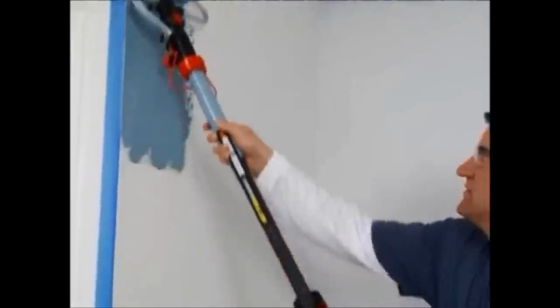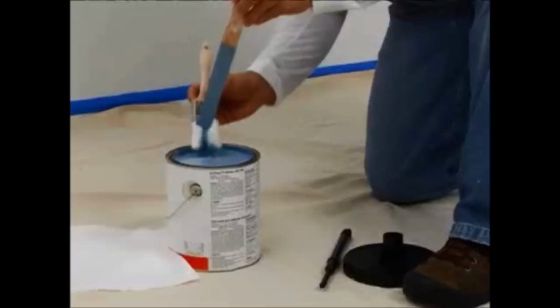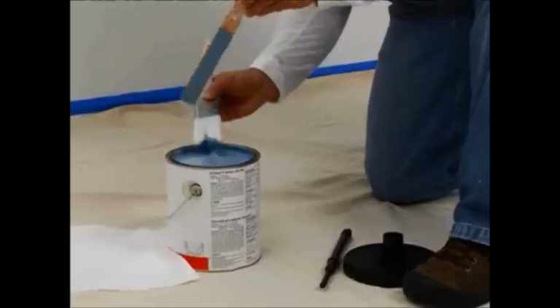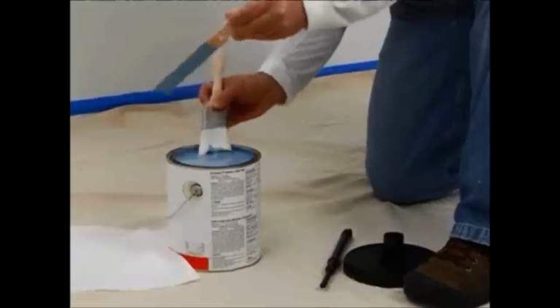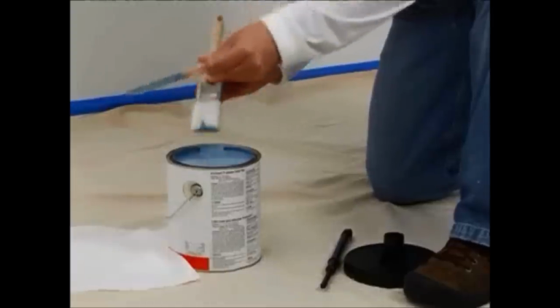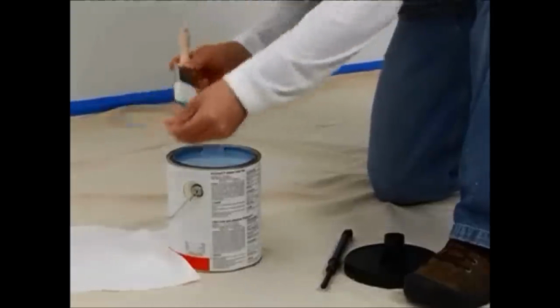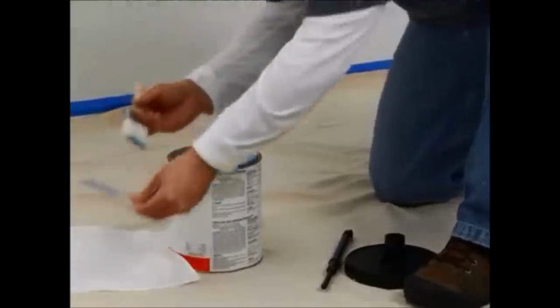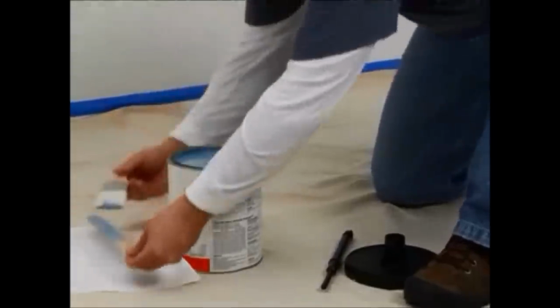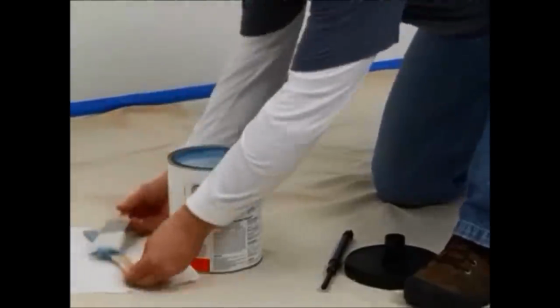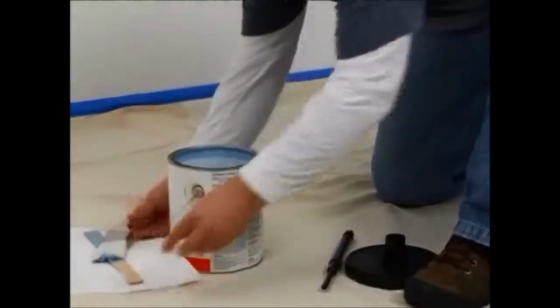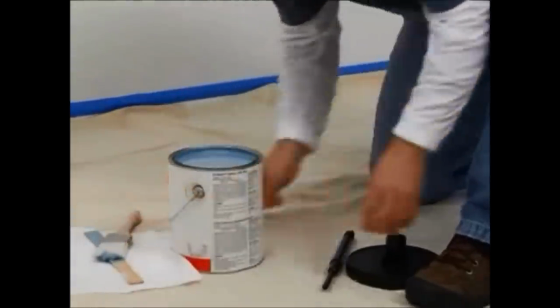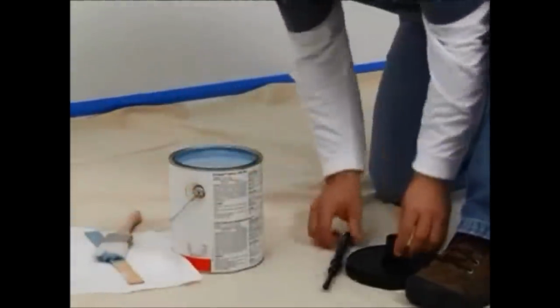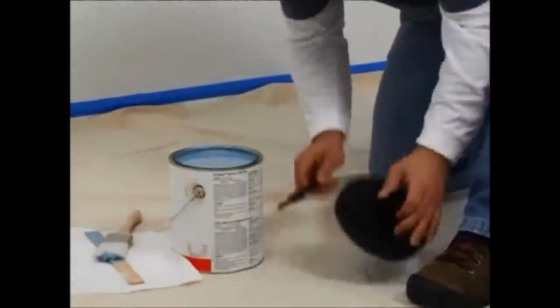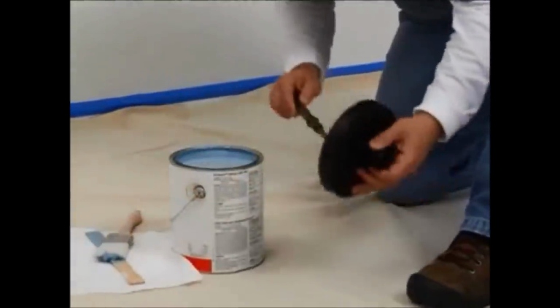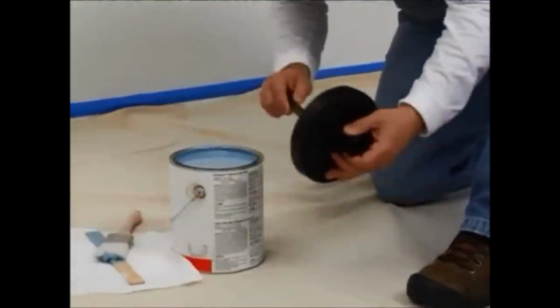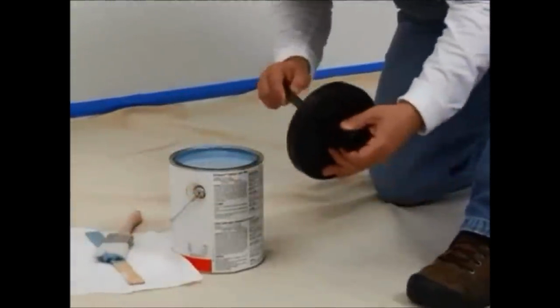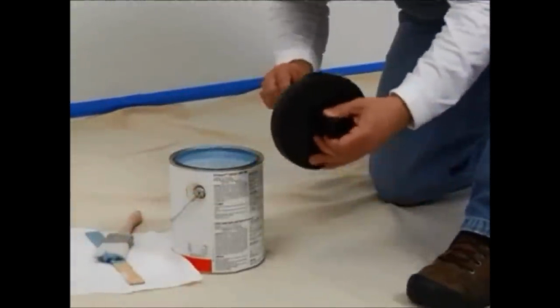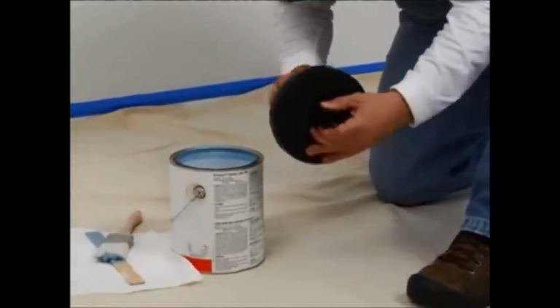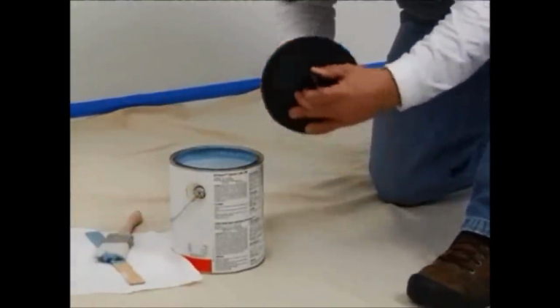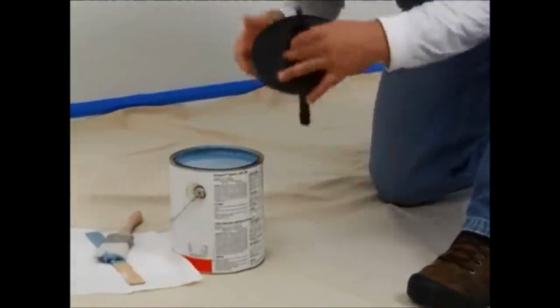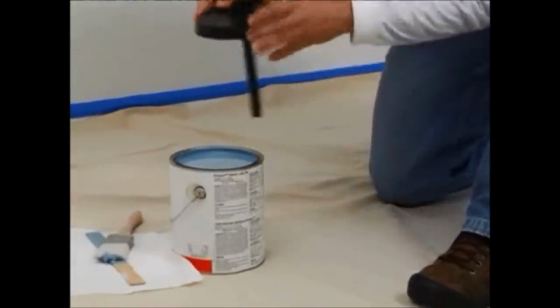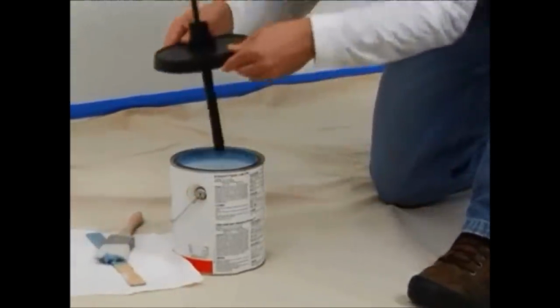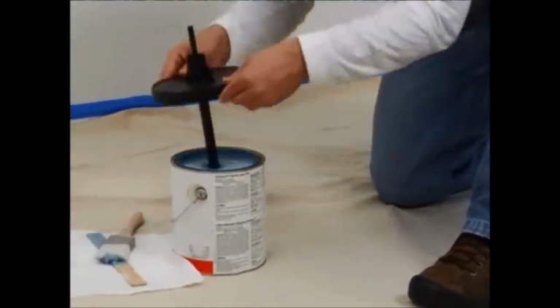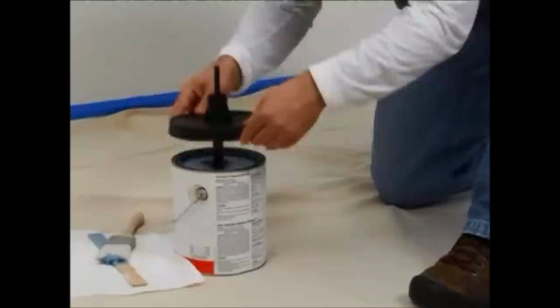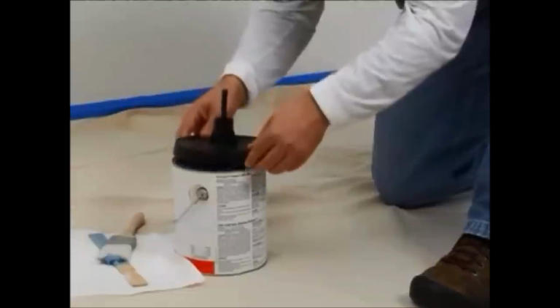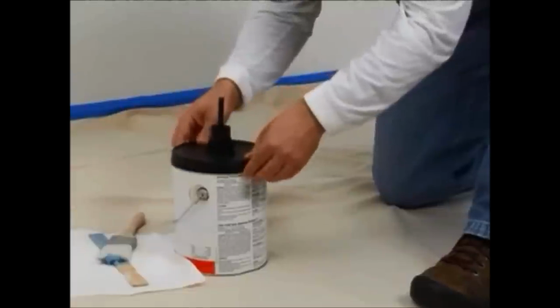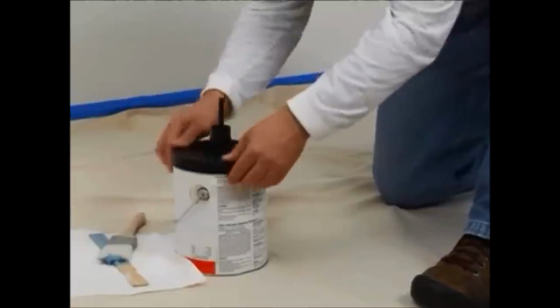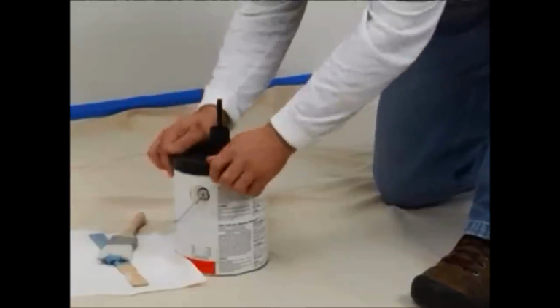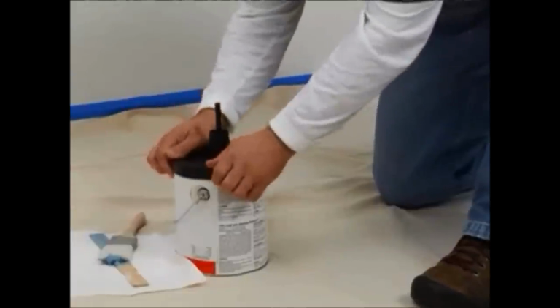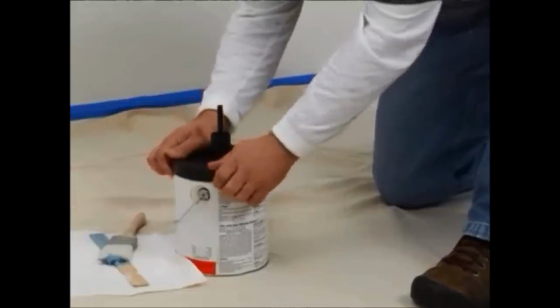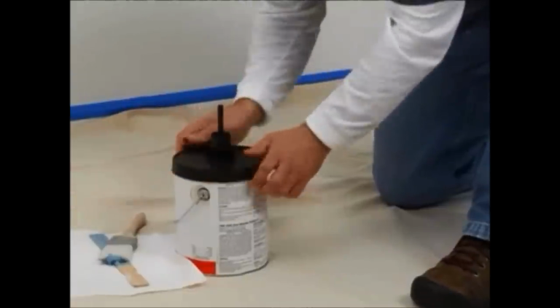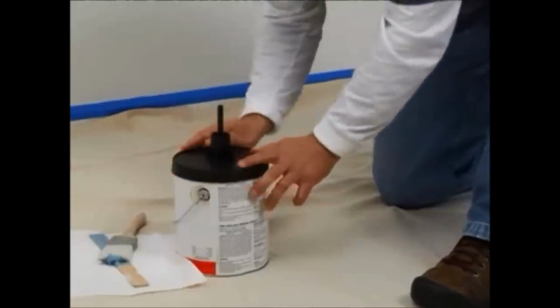Now, to begin painting, first be sure to stir your paint. Then insert the fill tube into the paint can cover and snap the cover onto the can.